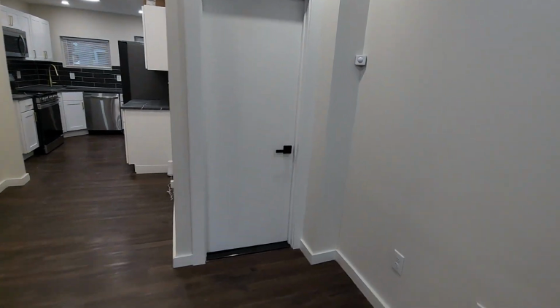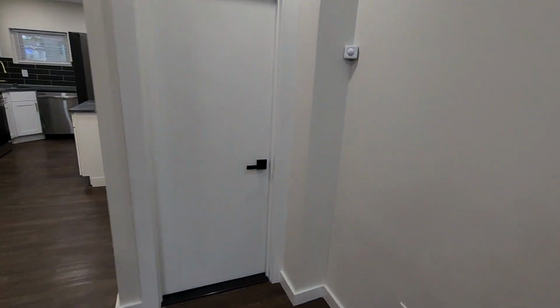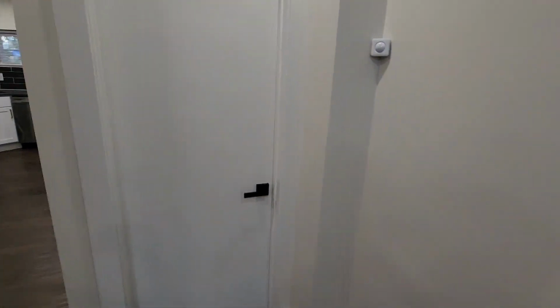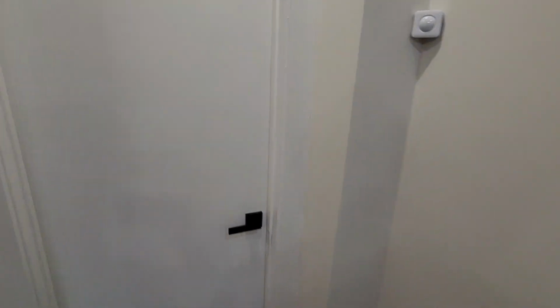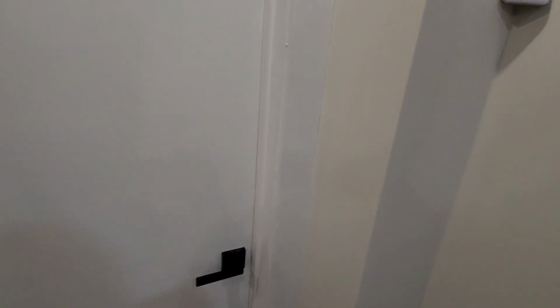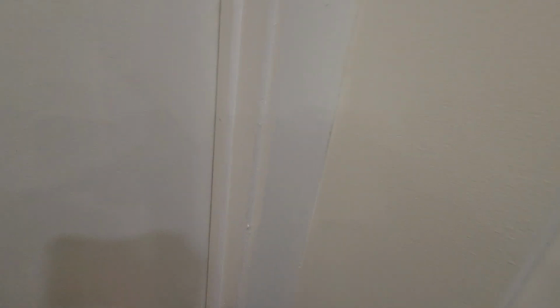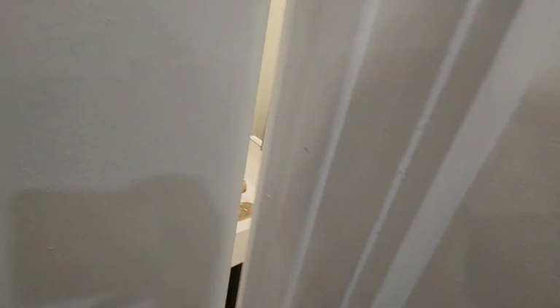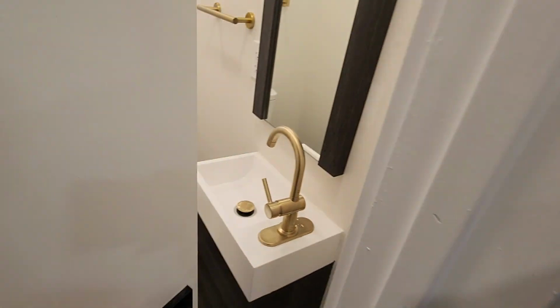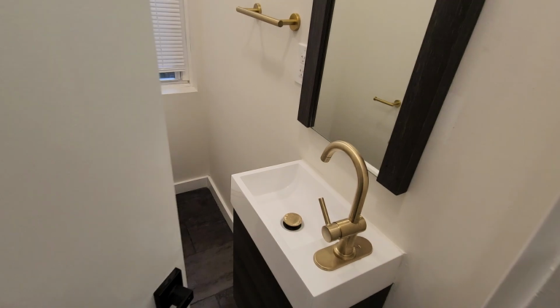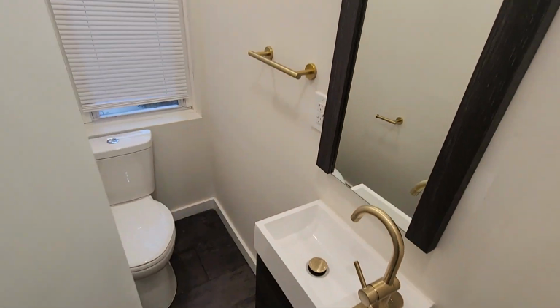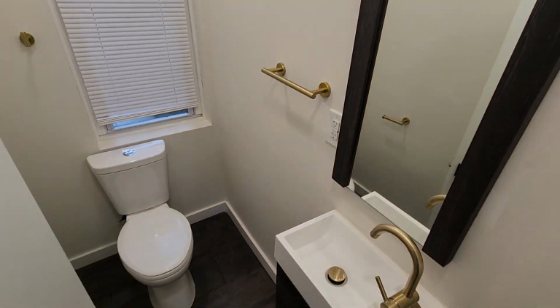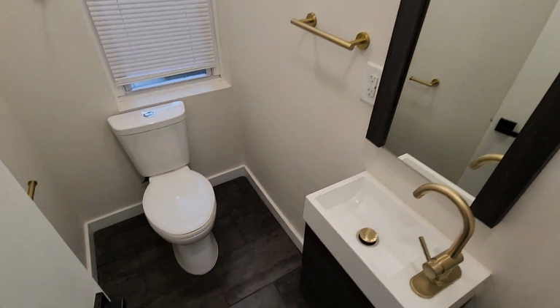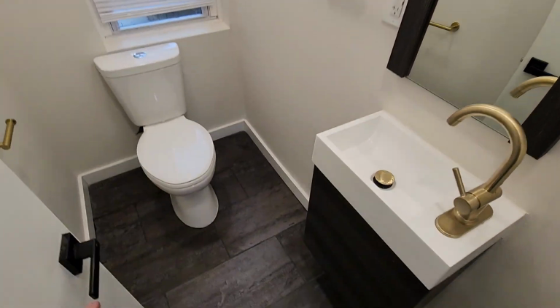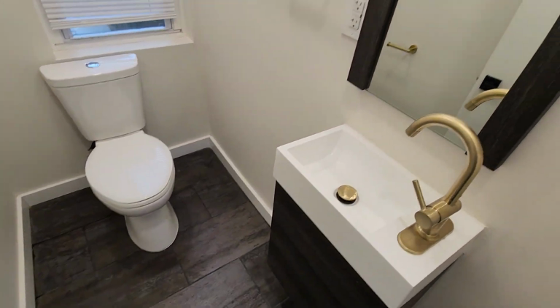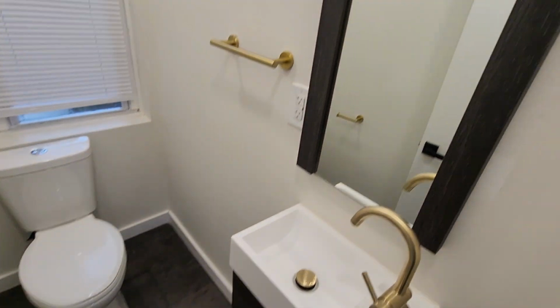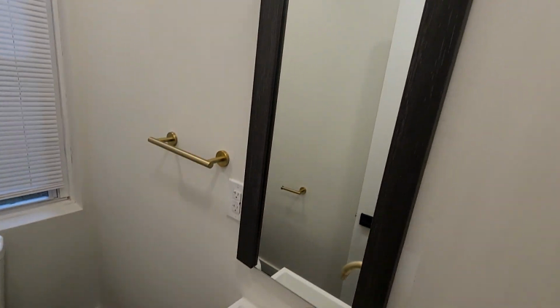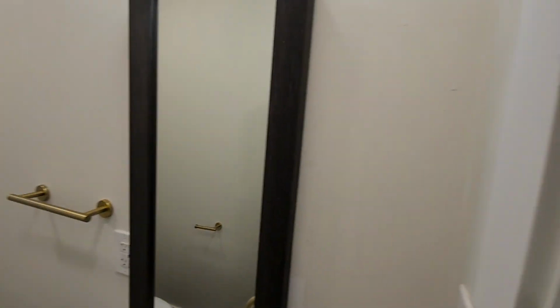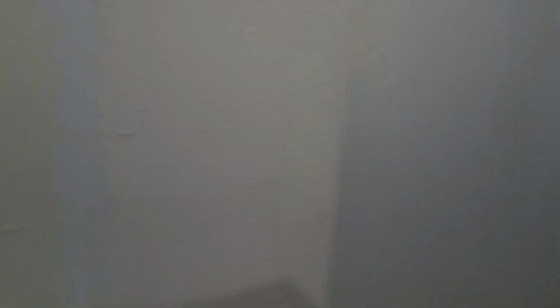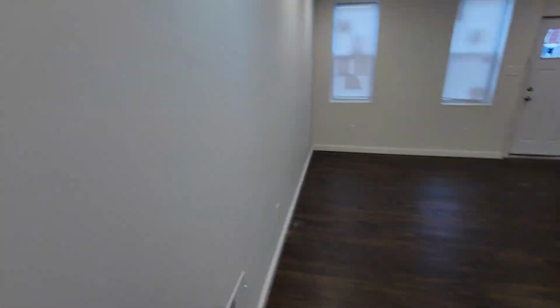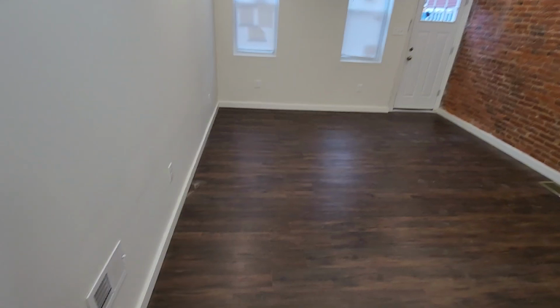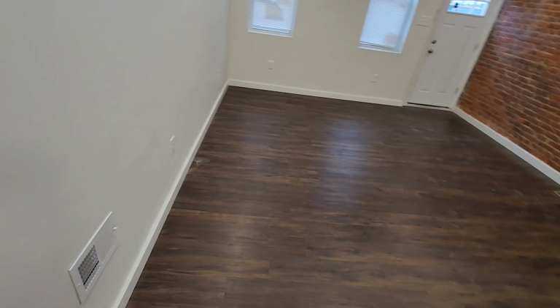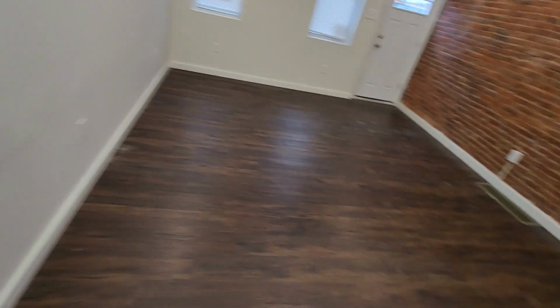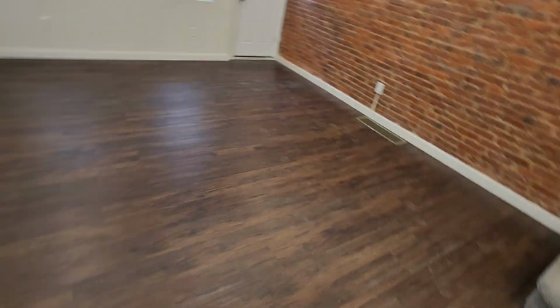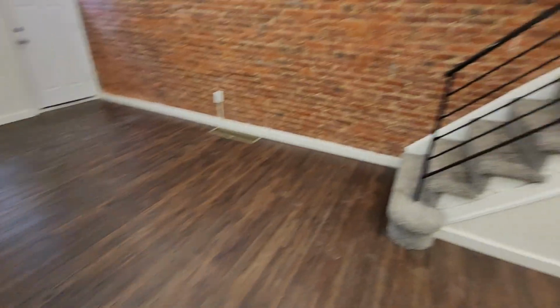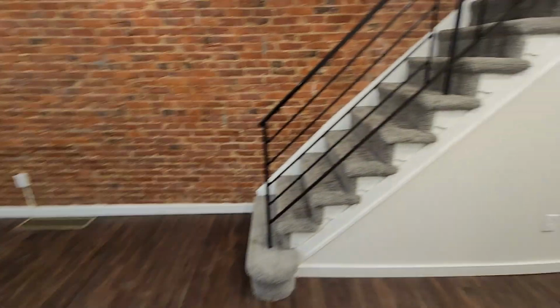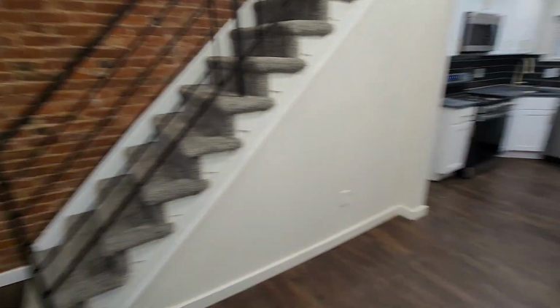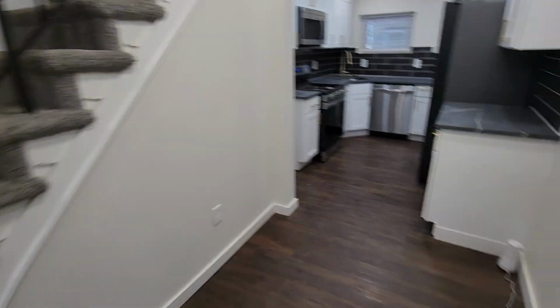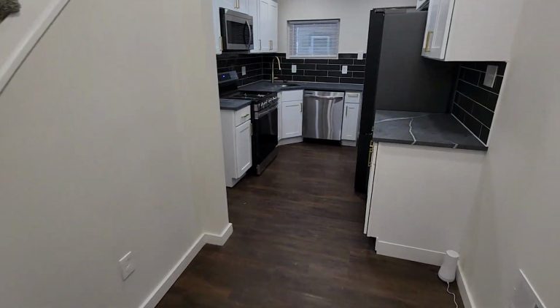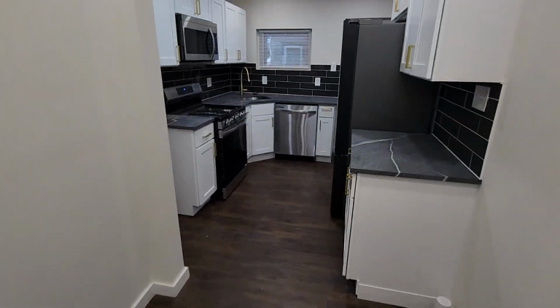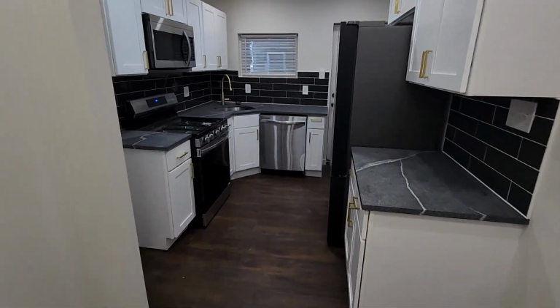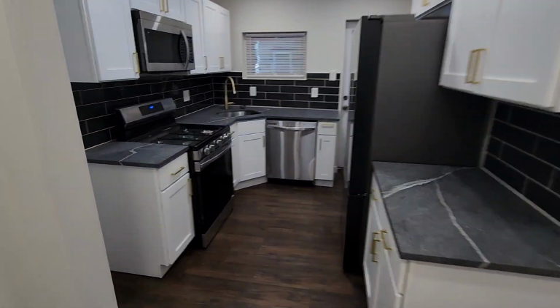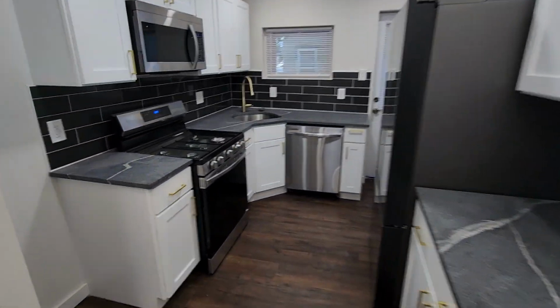There's a little bathroom right here. Here's the kitchen.